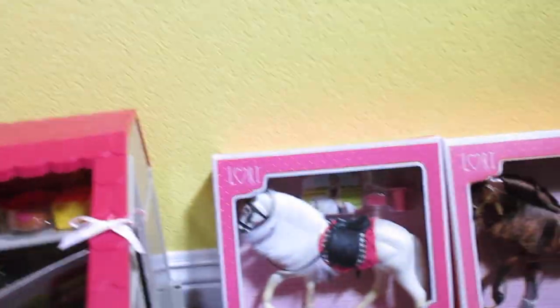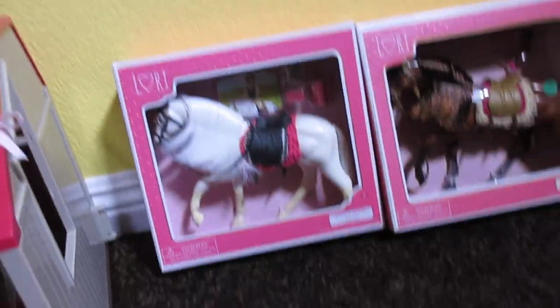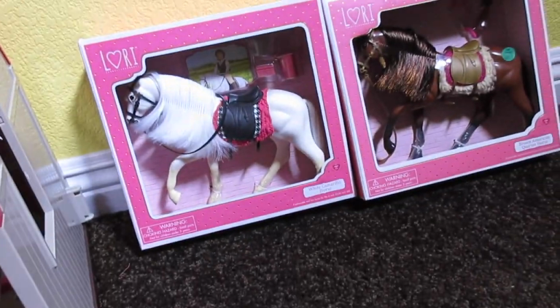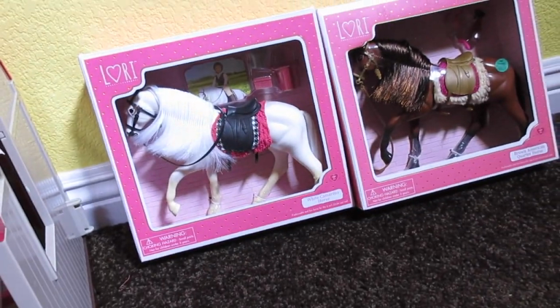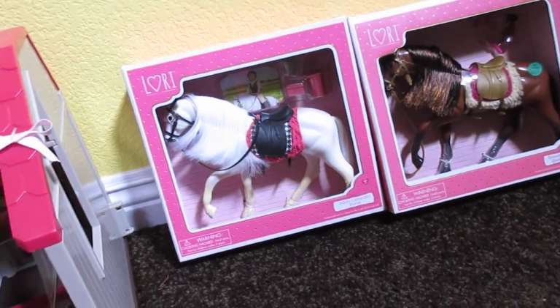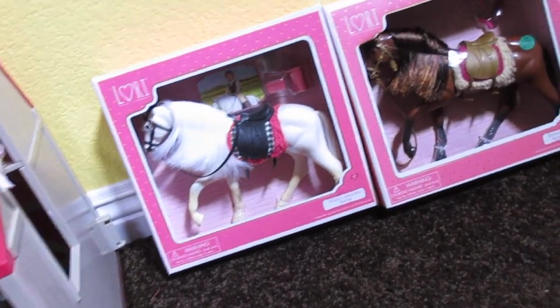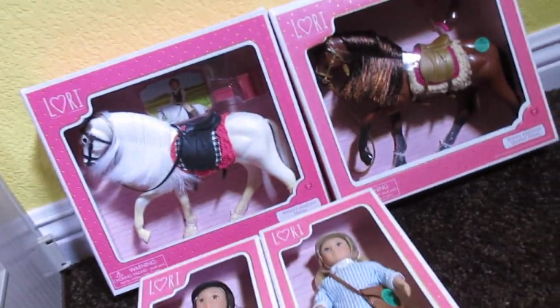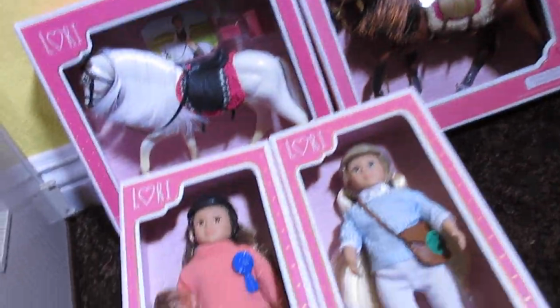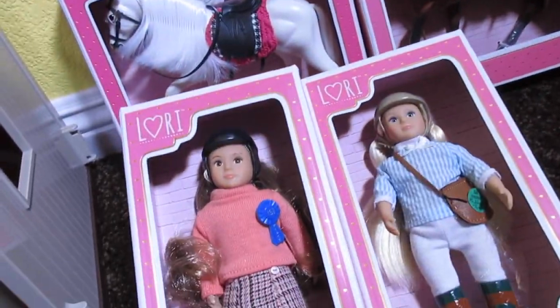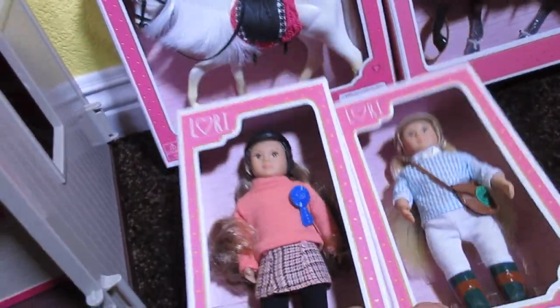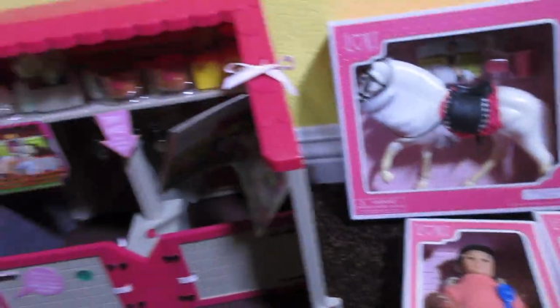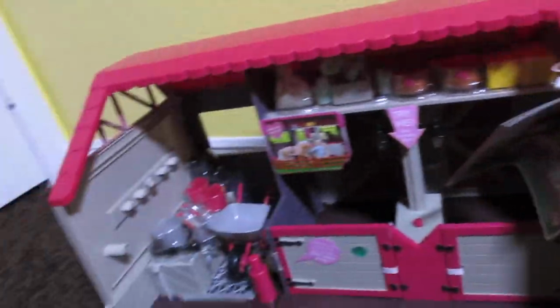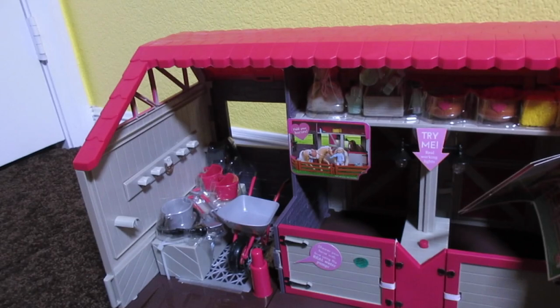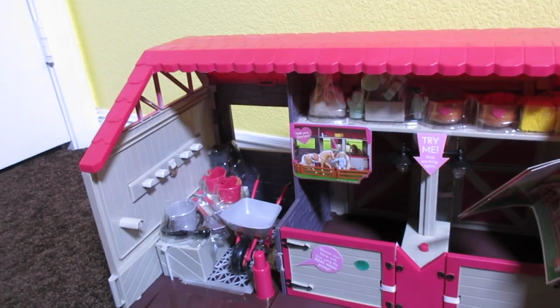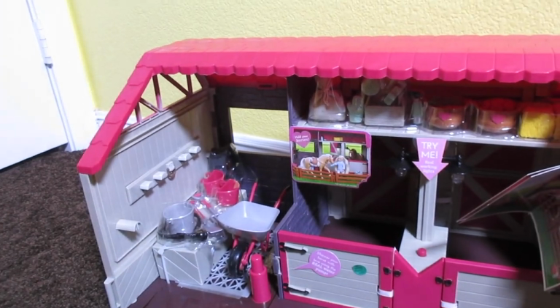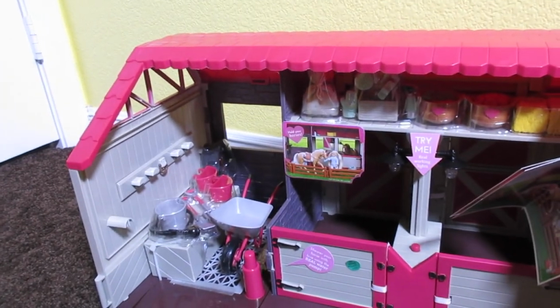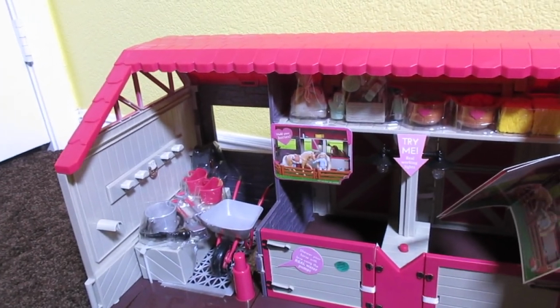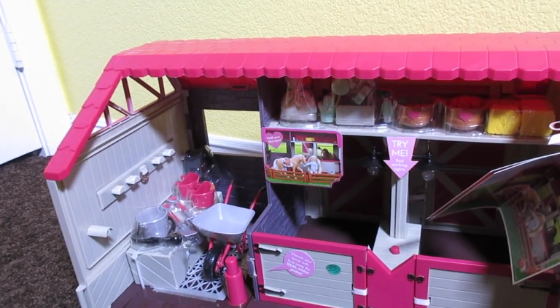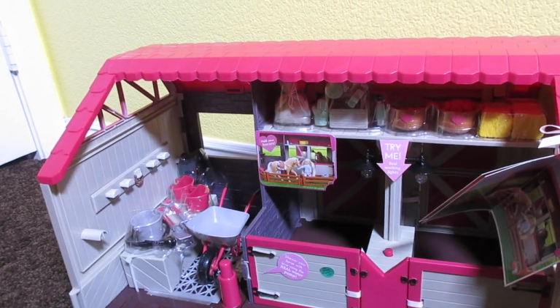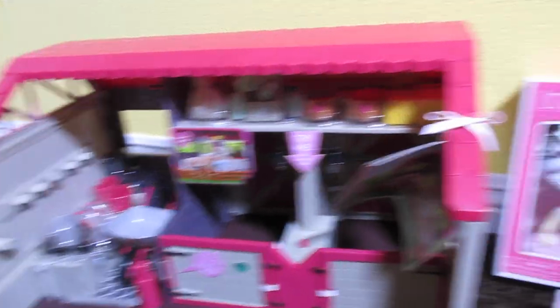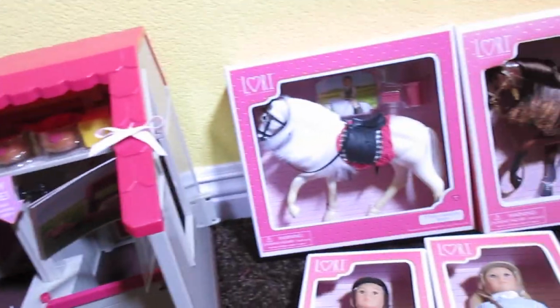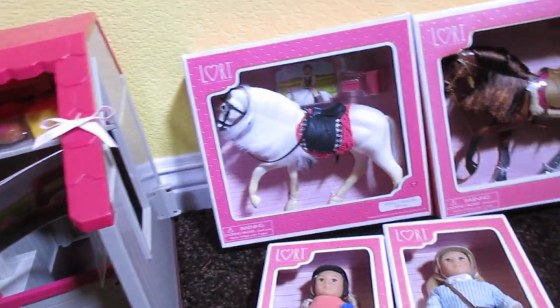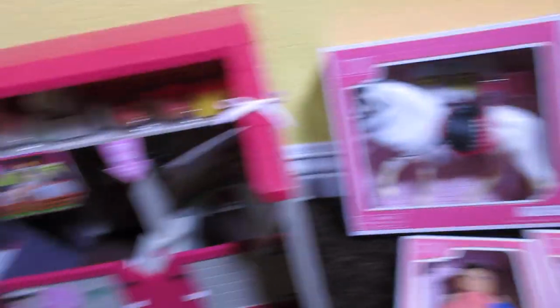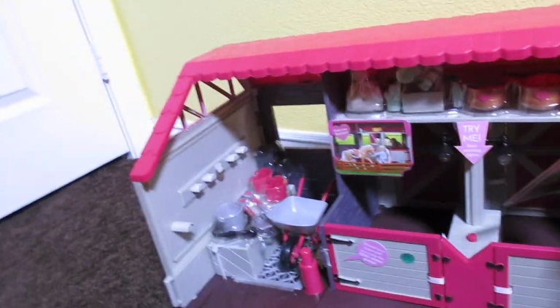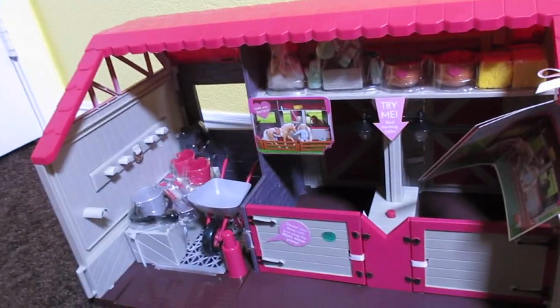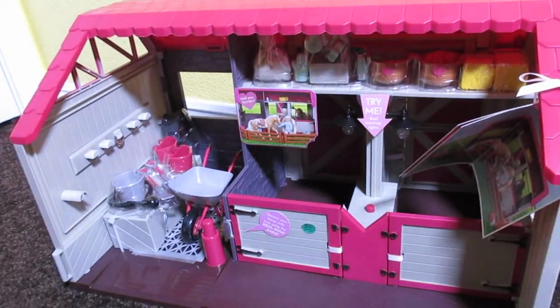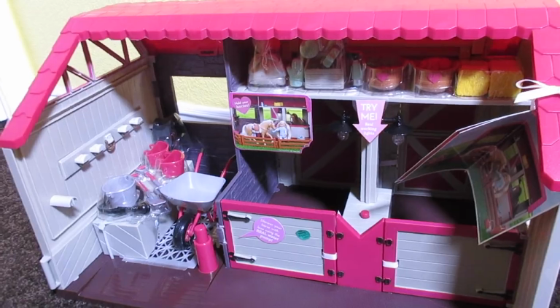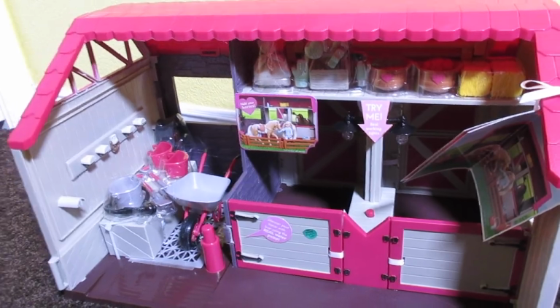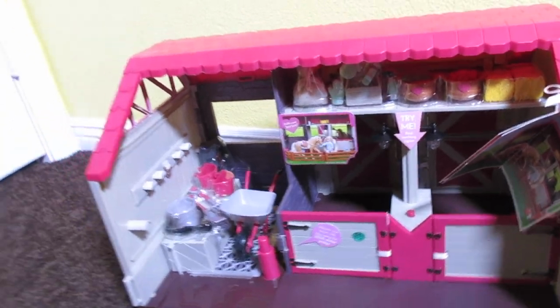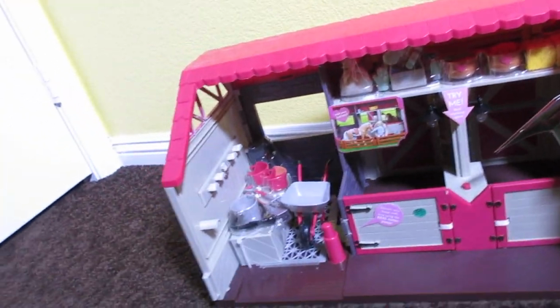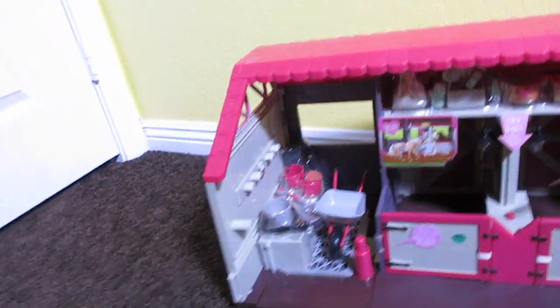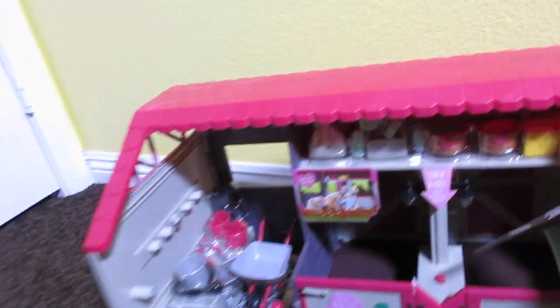I don't know where to start. Should I open the horses first, or the dolls, or the stable? Maybe I should open the stable first so that the horses have a place to go. Done — I'm going to open the stable first.